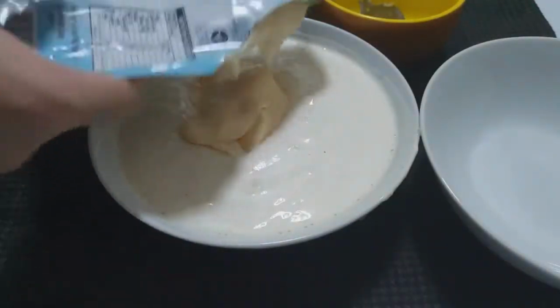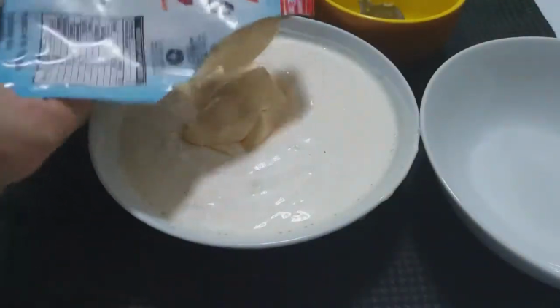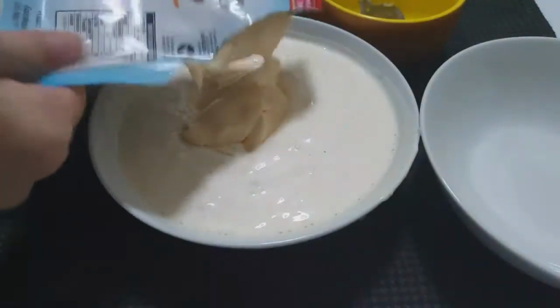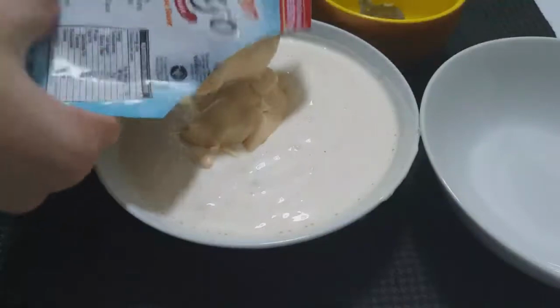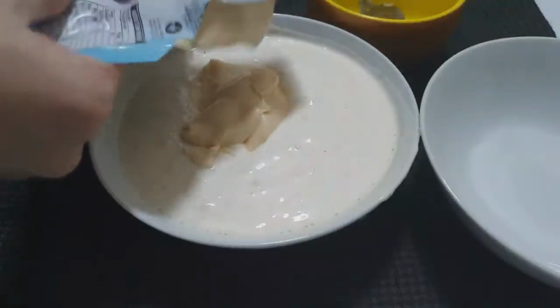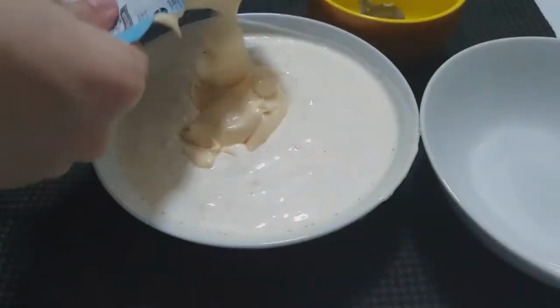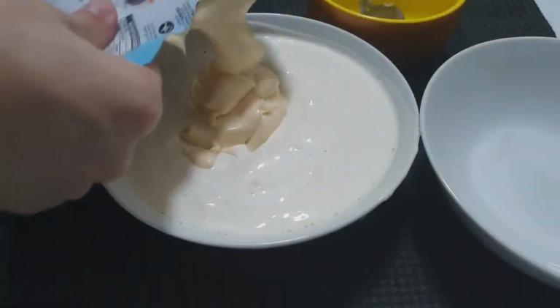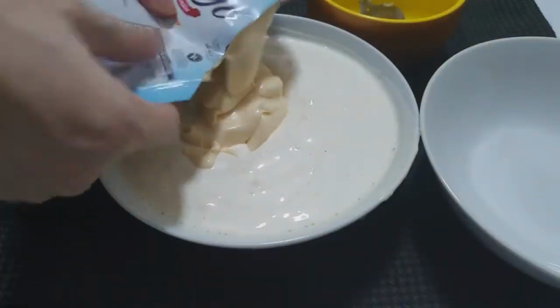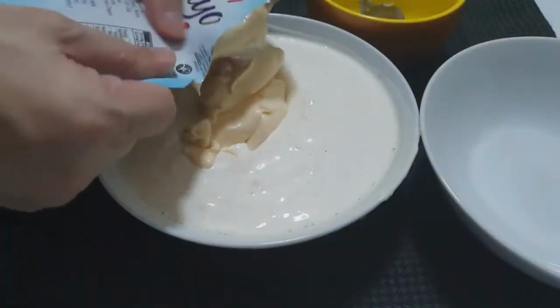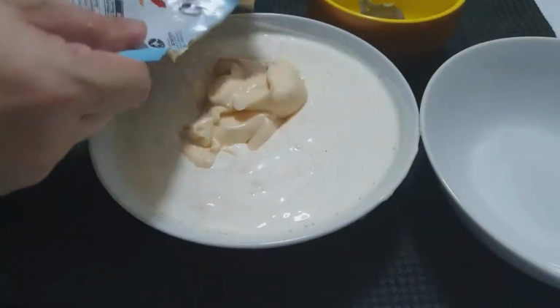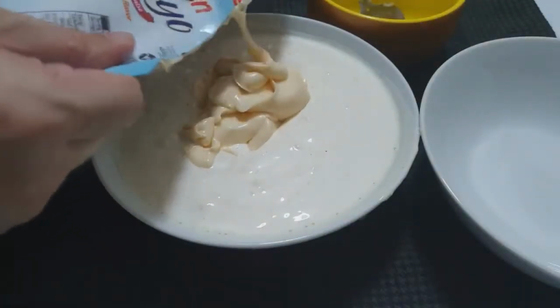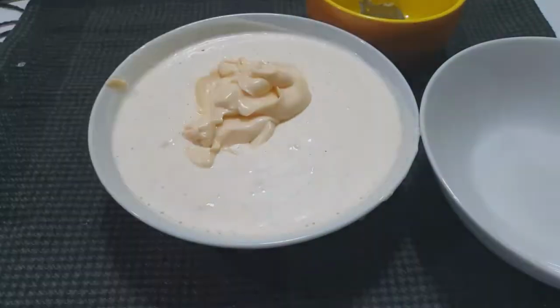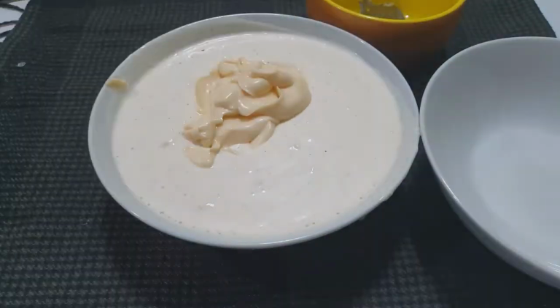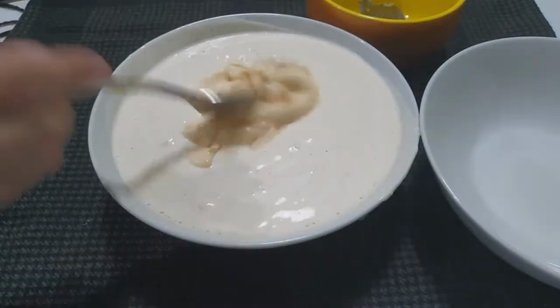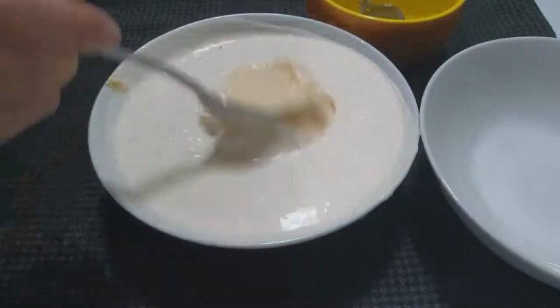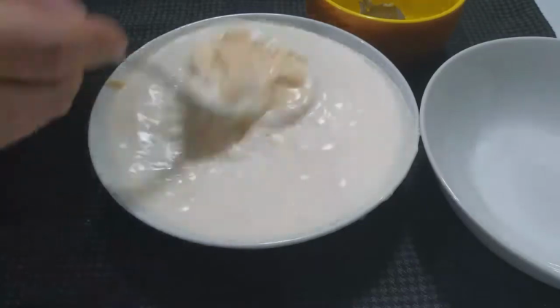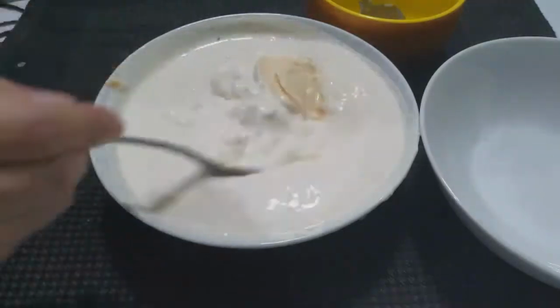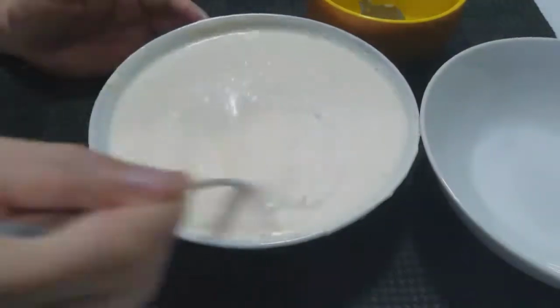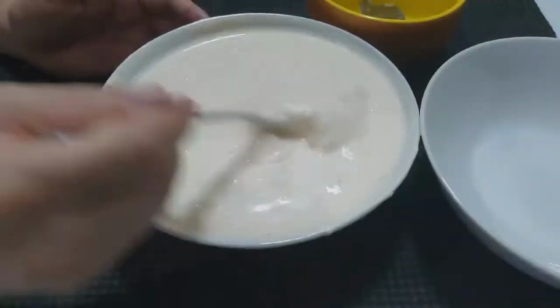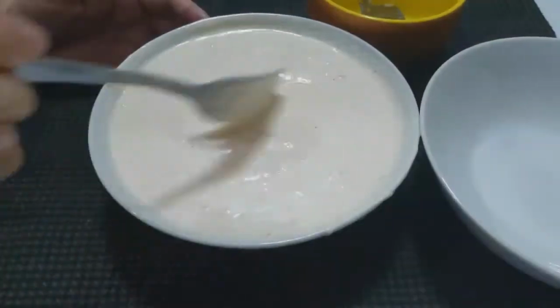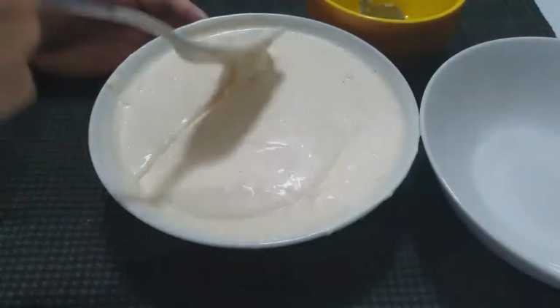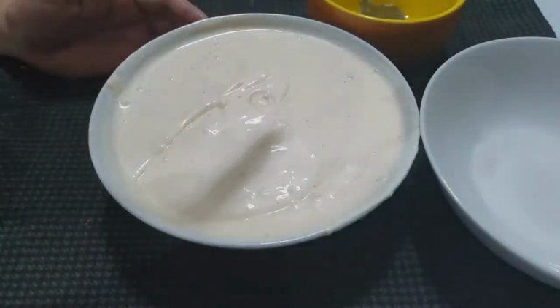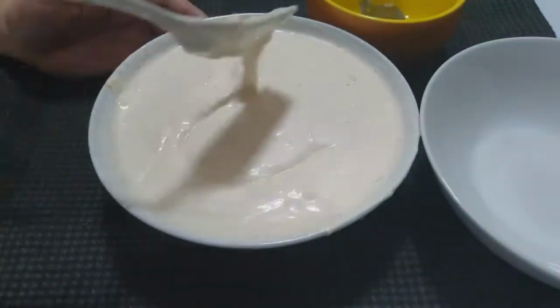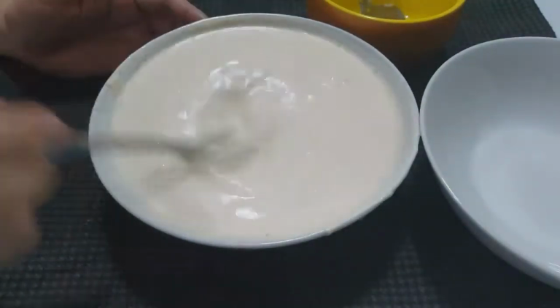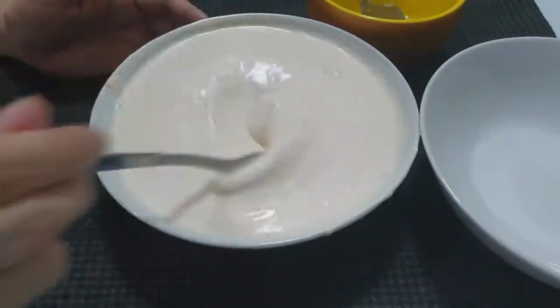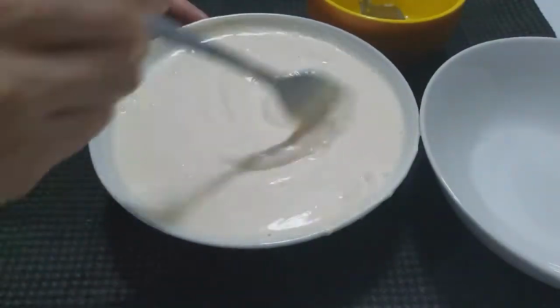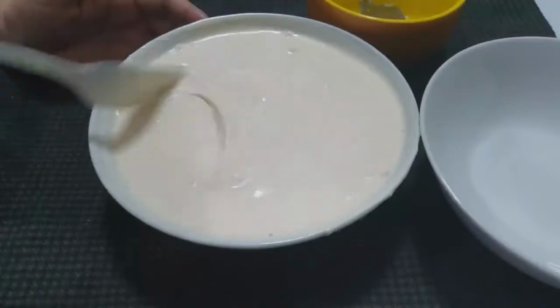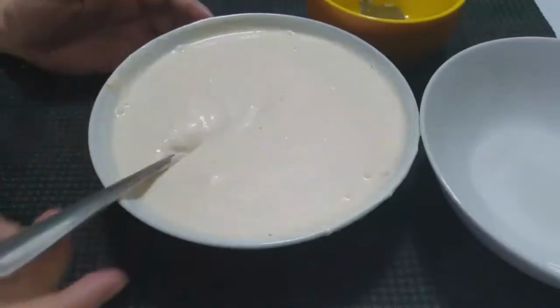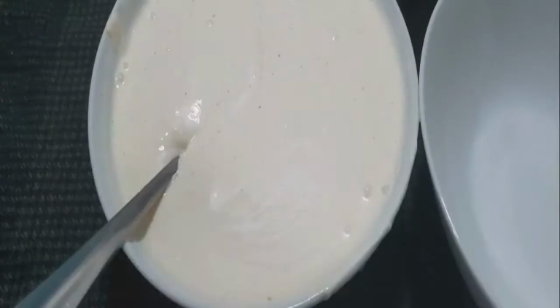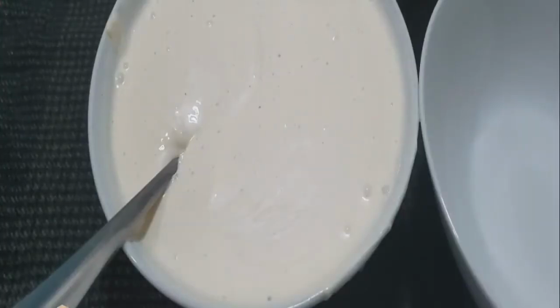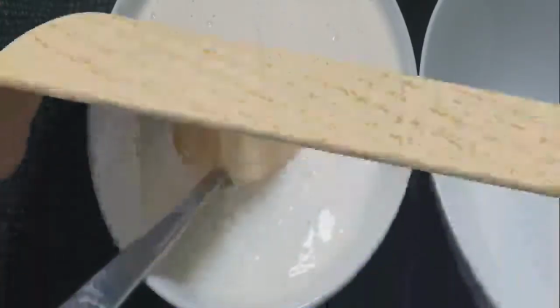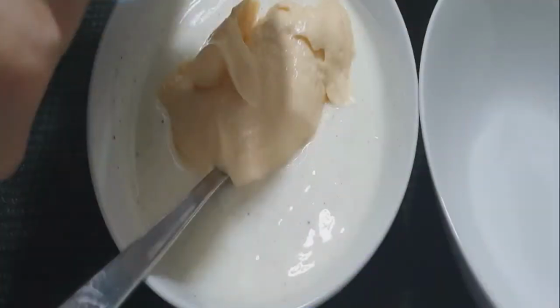Just mix it until the spread or sauce thickens up. The great thing here is that the profit margin is pretty good because the ingredients are not that expensive.